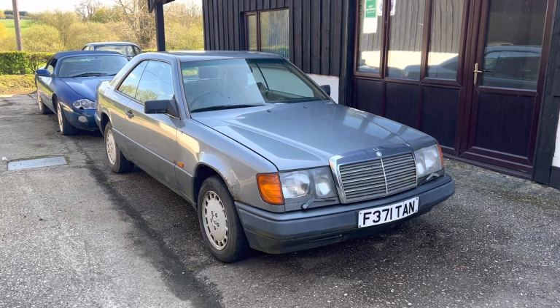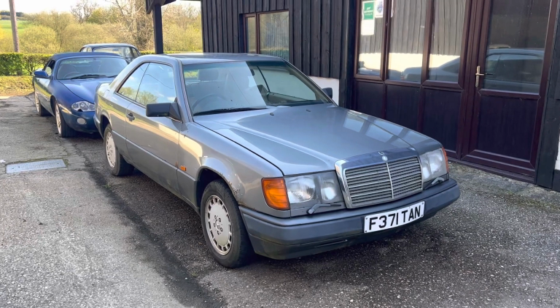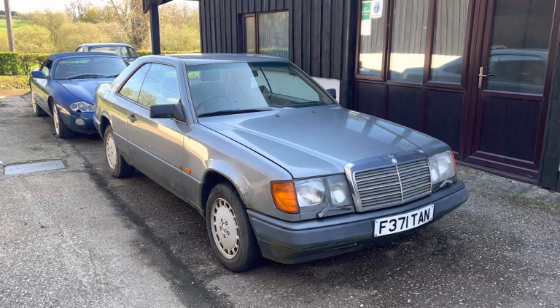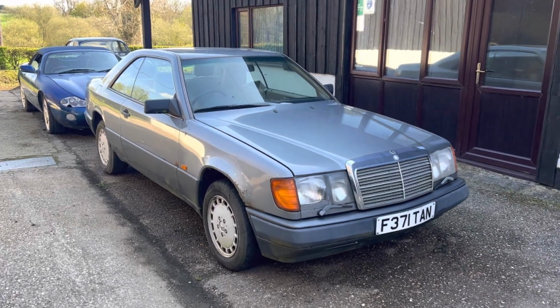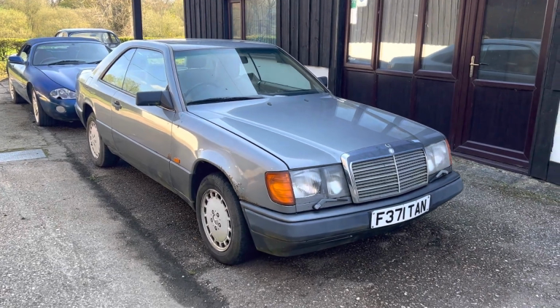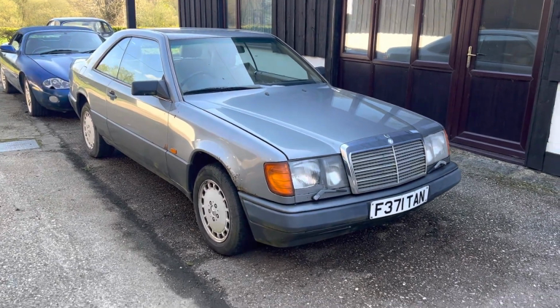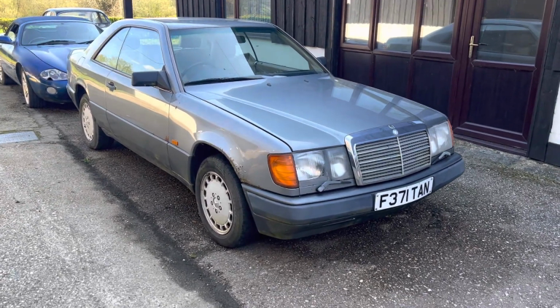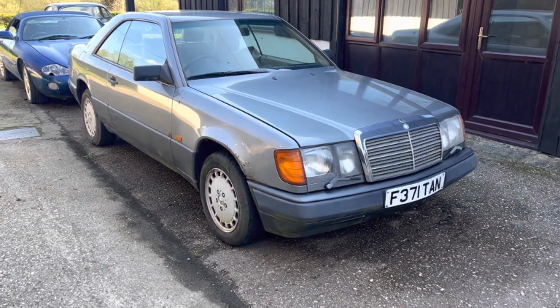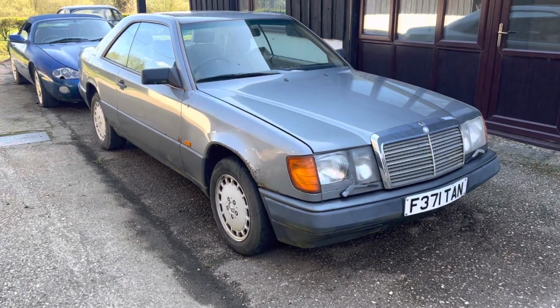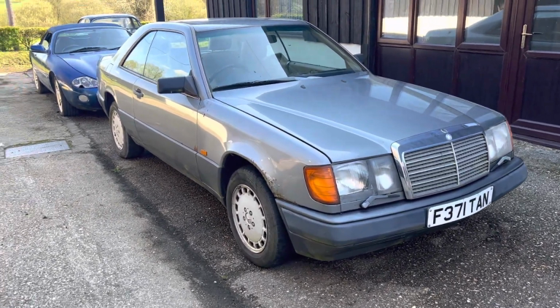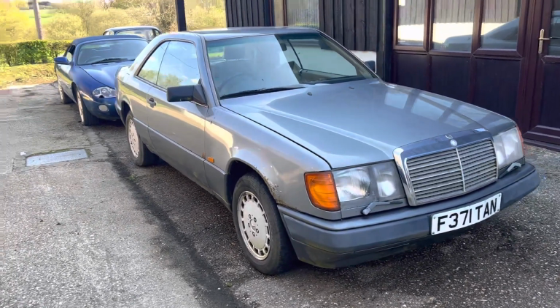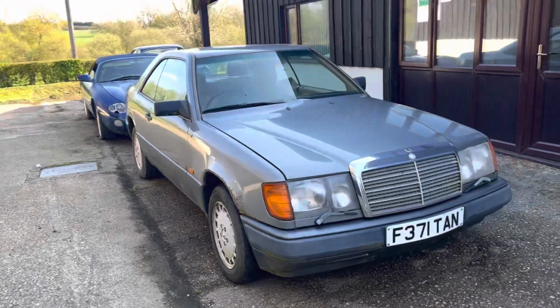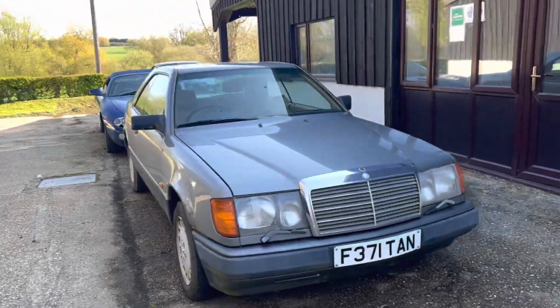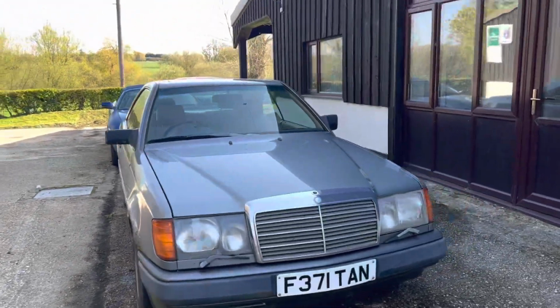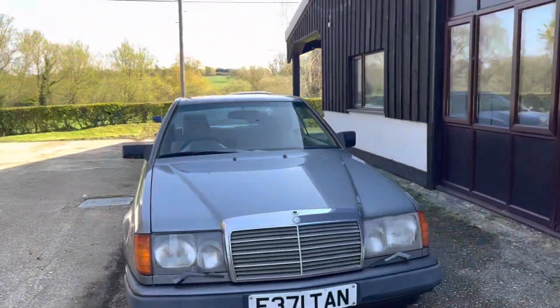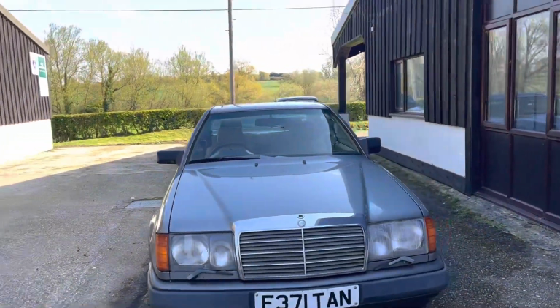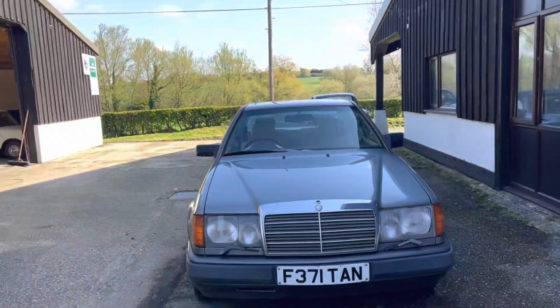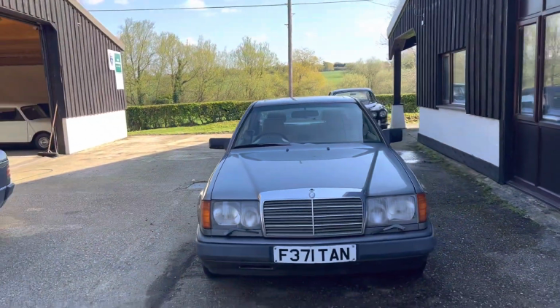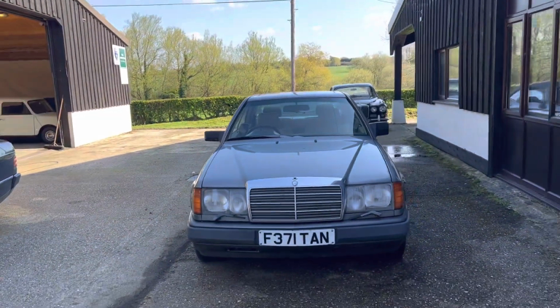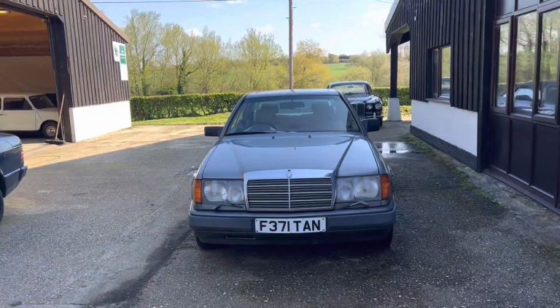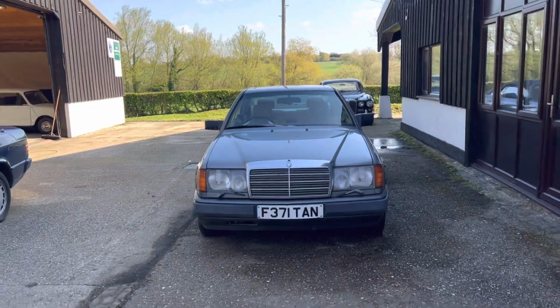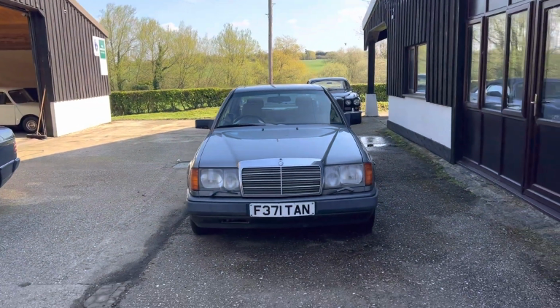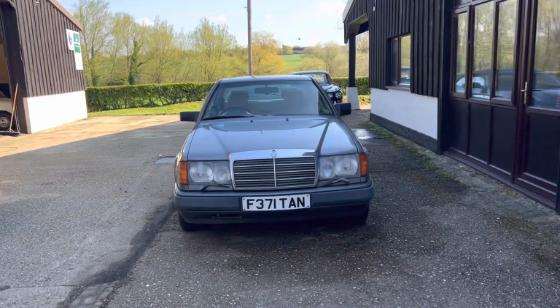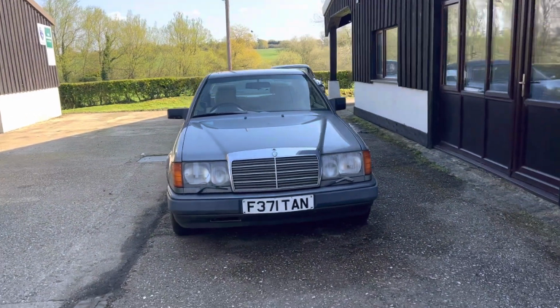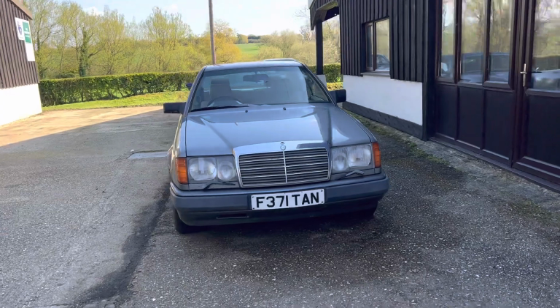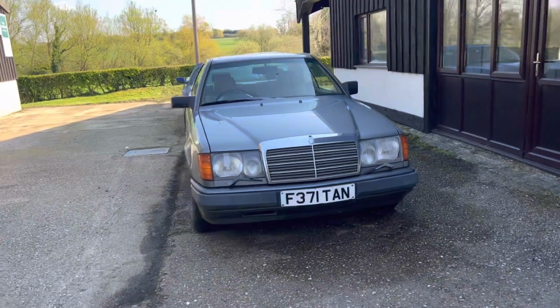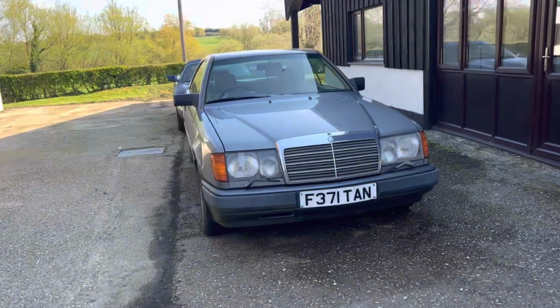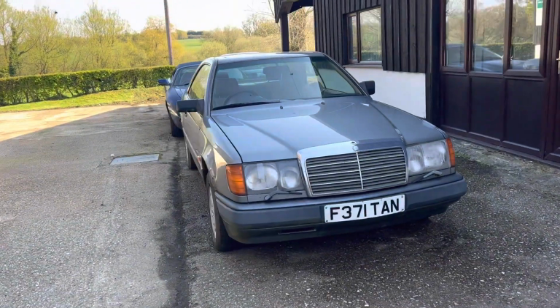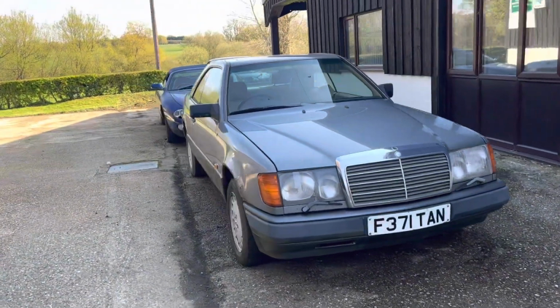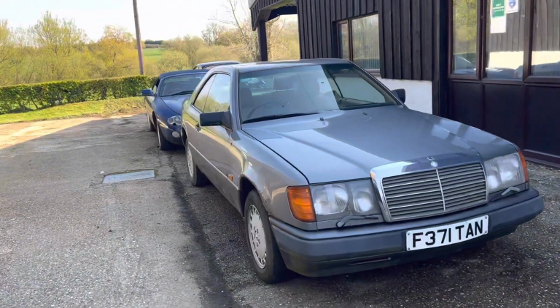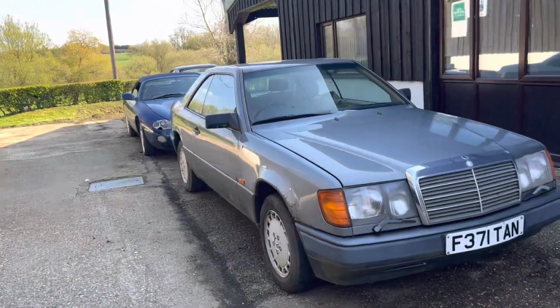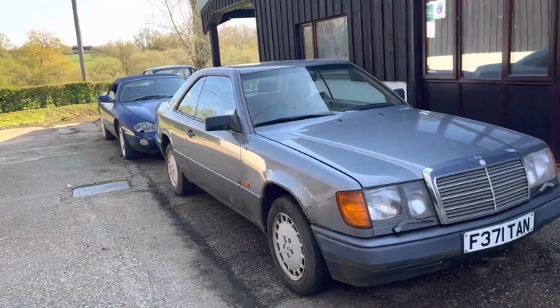Hi folks, it's Danny from Bradley James Classics, and this is the time of year we list some of our trade-ins and cars that we've had tucked away for sale as projects.